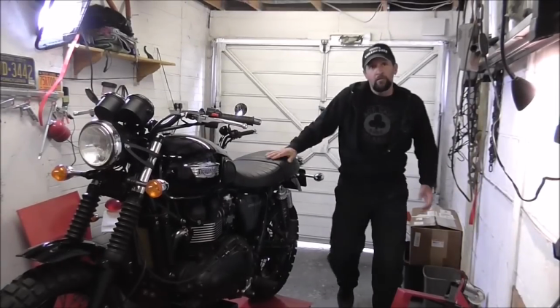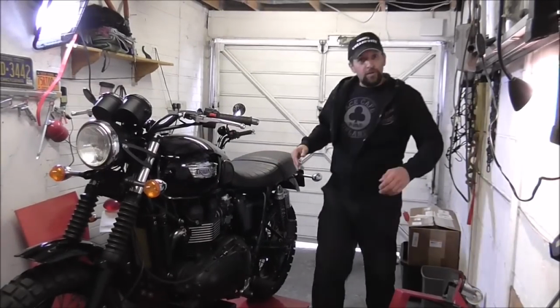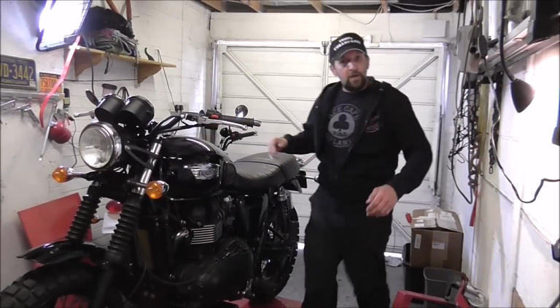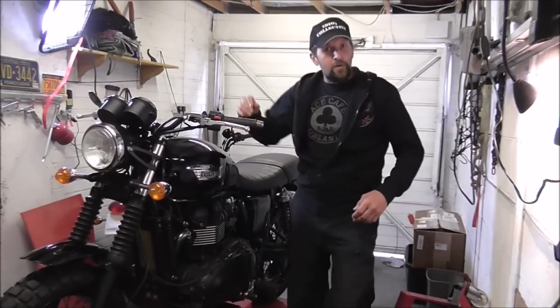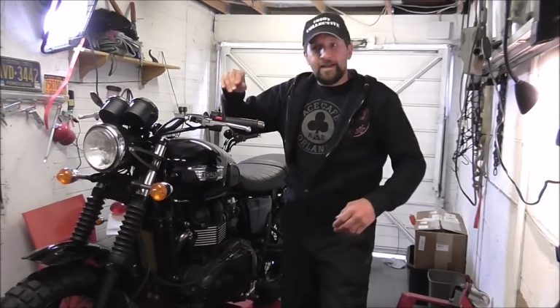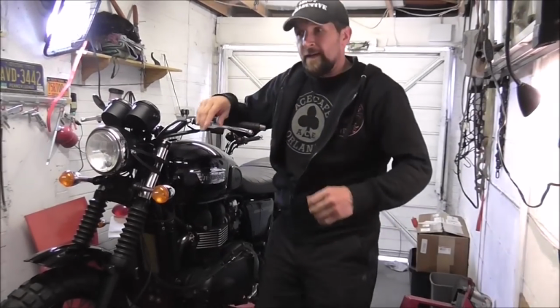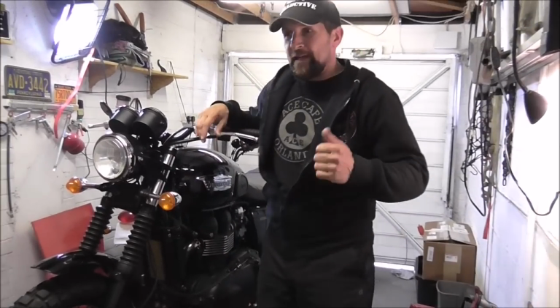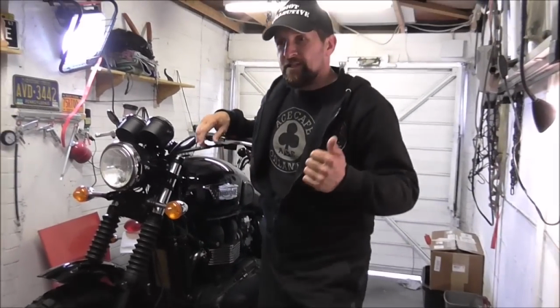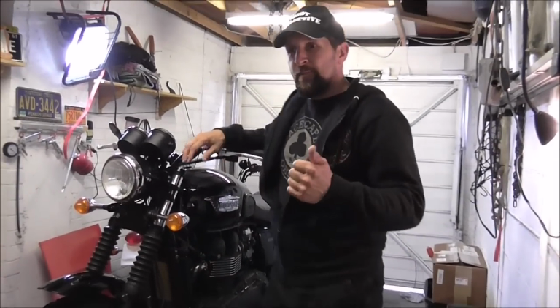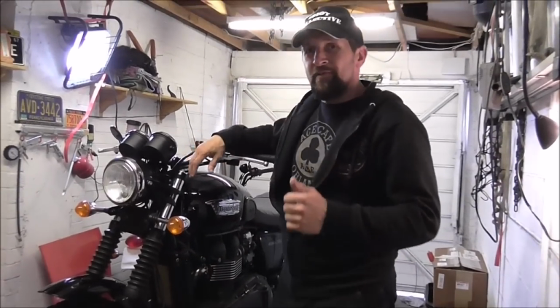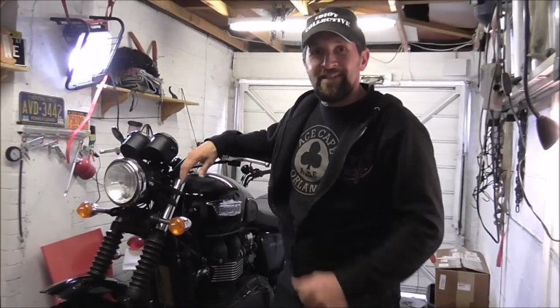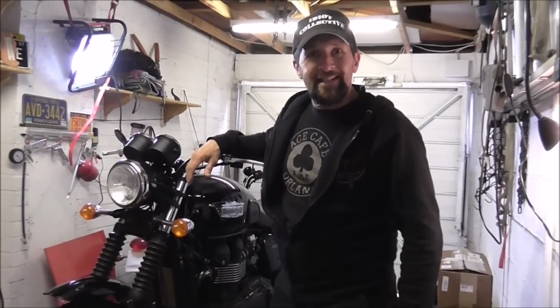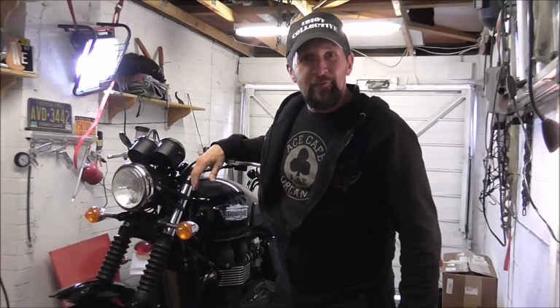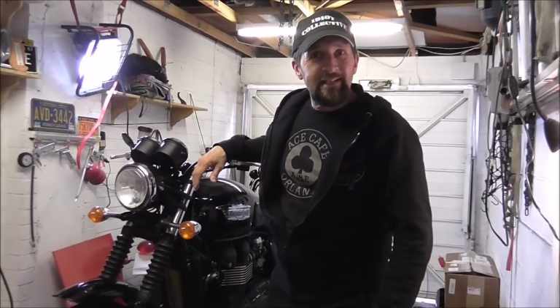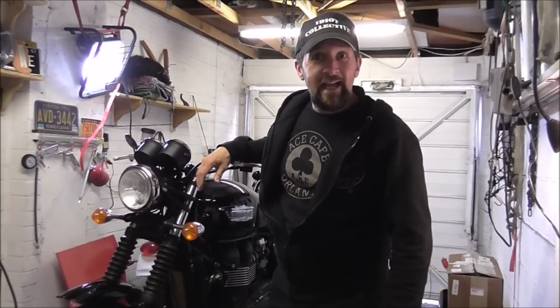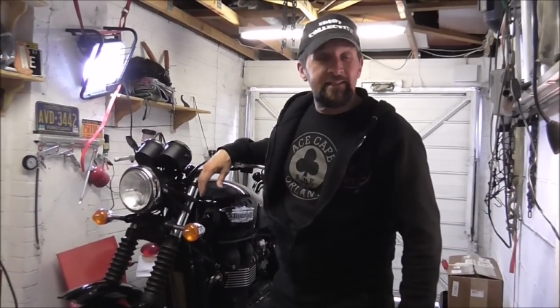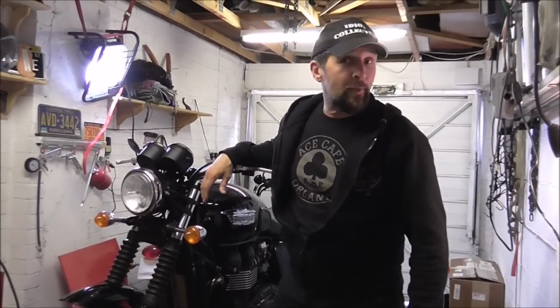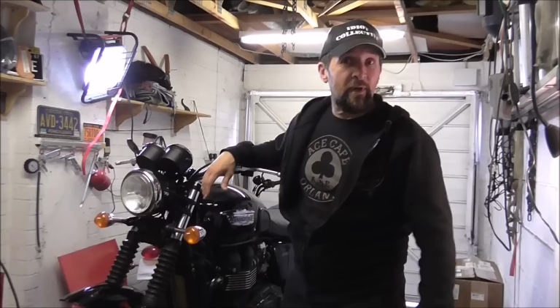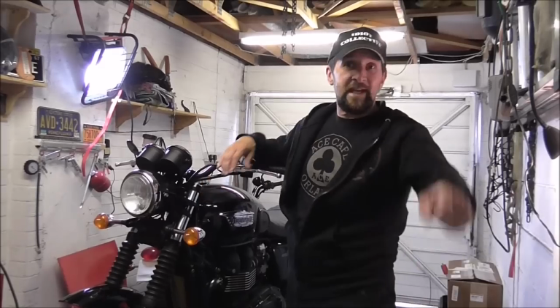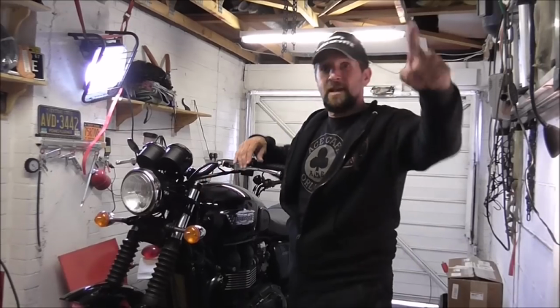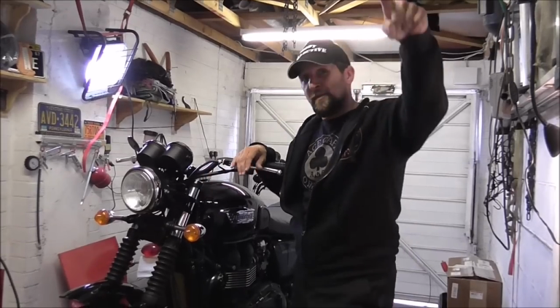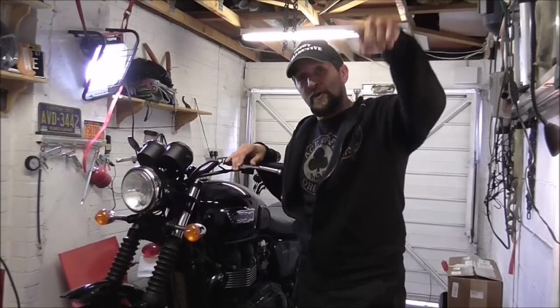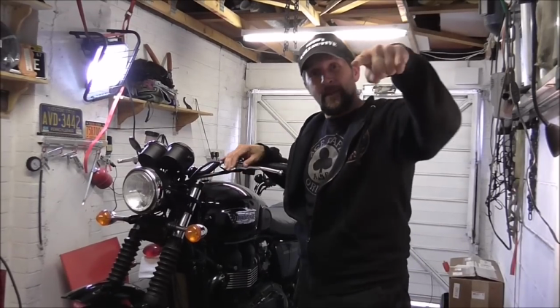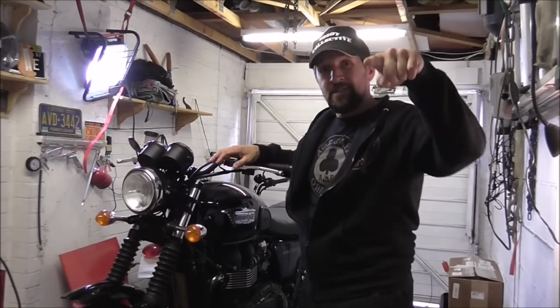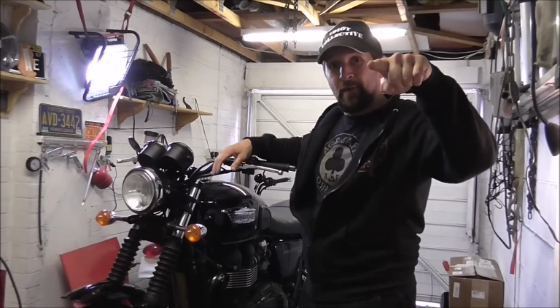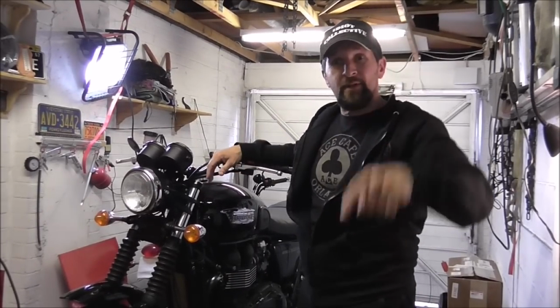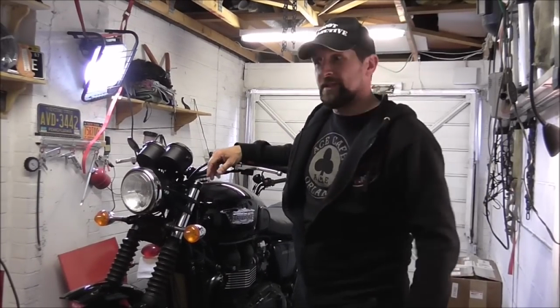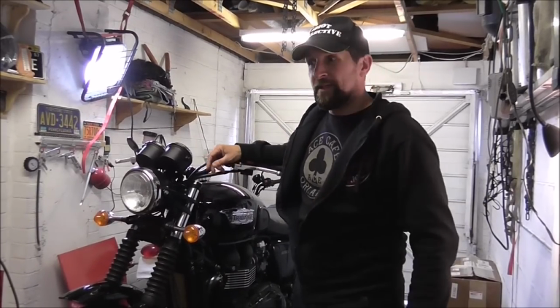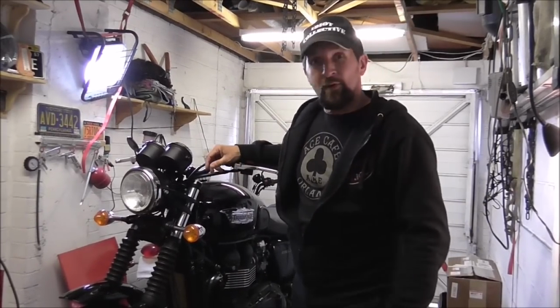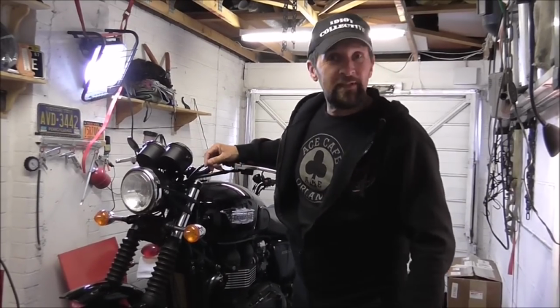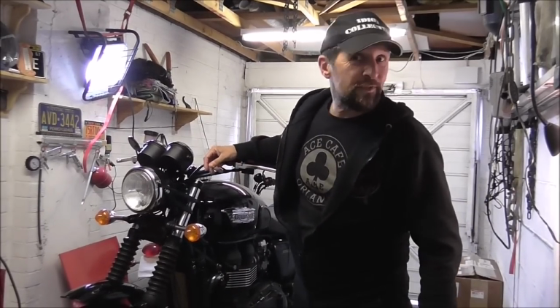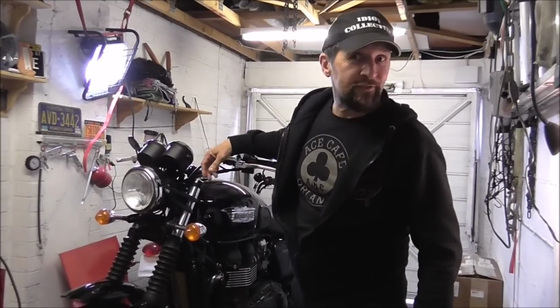Welcome back to Dubois' Garage. It's time we revisited our friends at Tech Bike Parts — hands up at the back who remembers Tech Bike Parts.